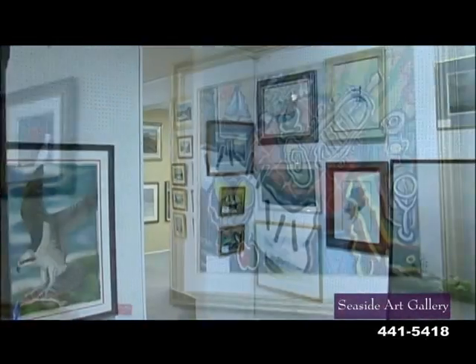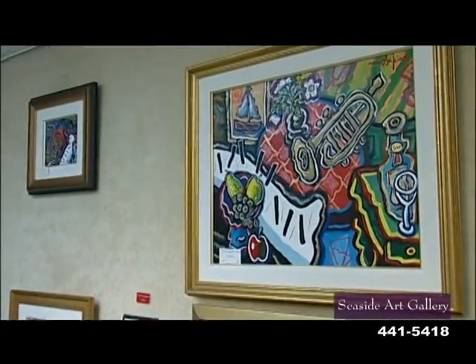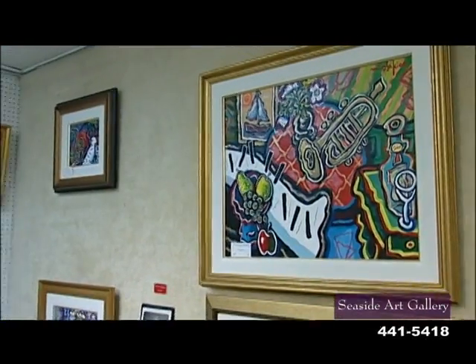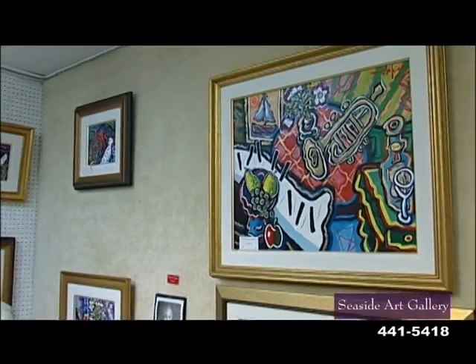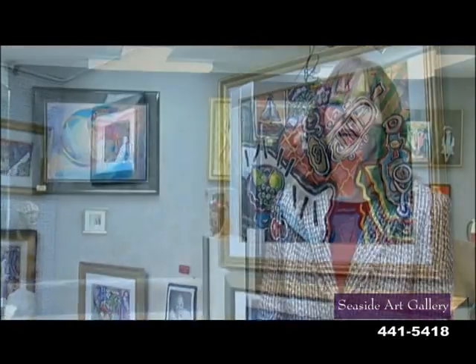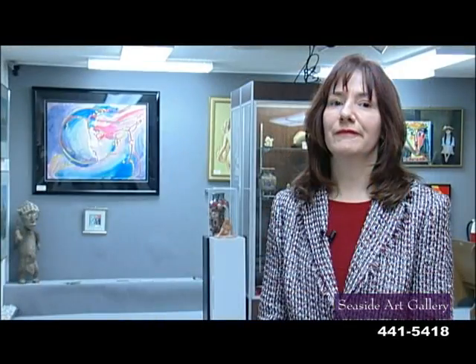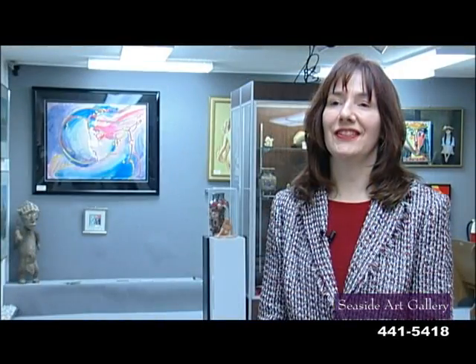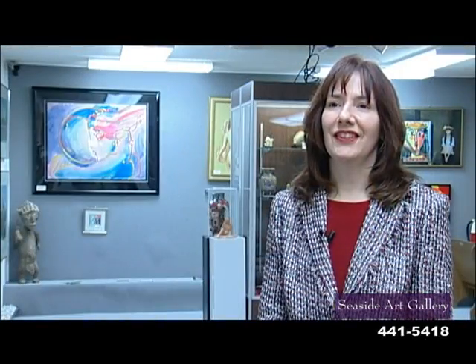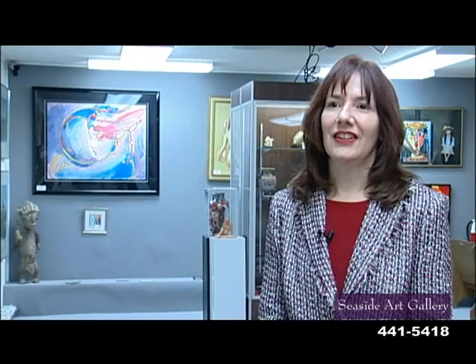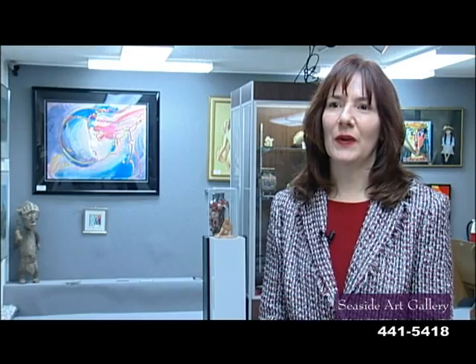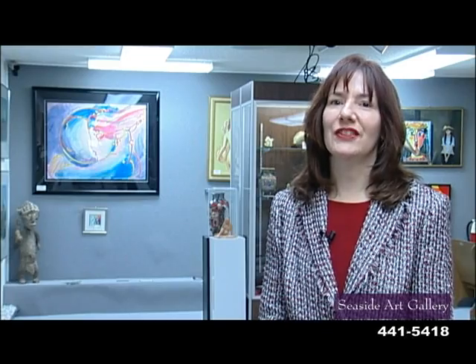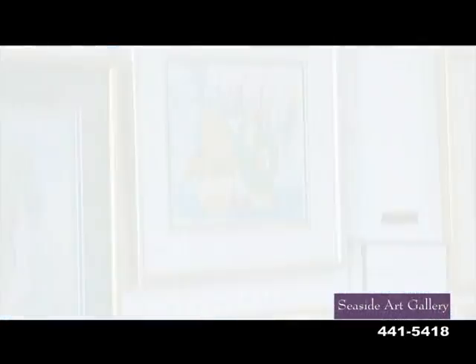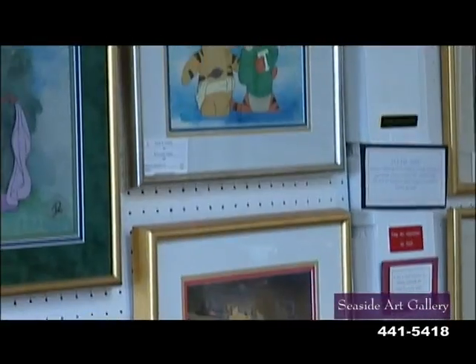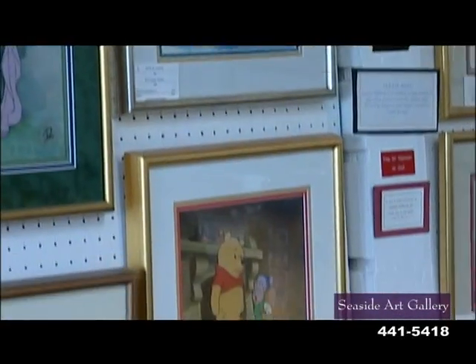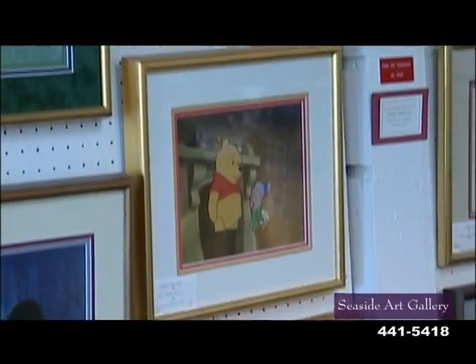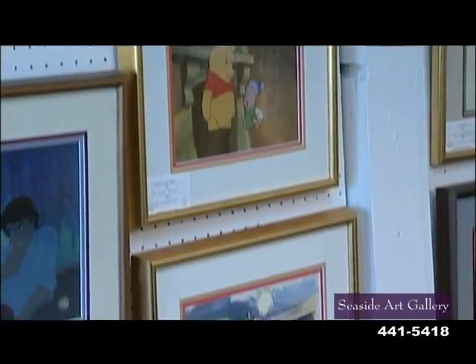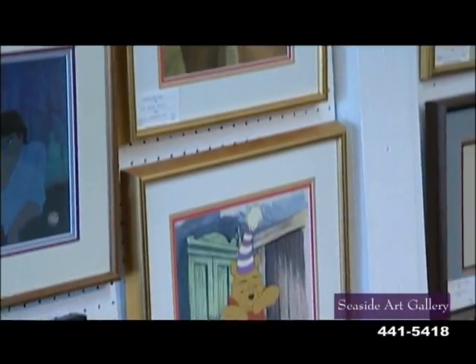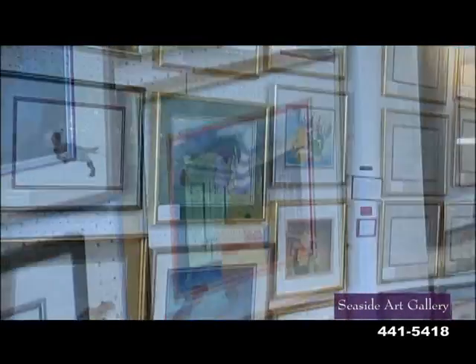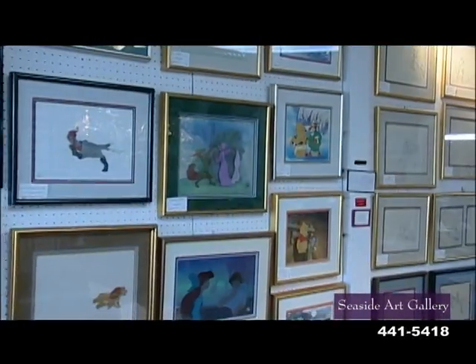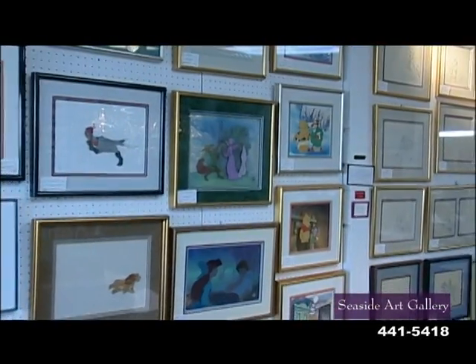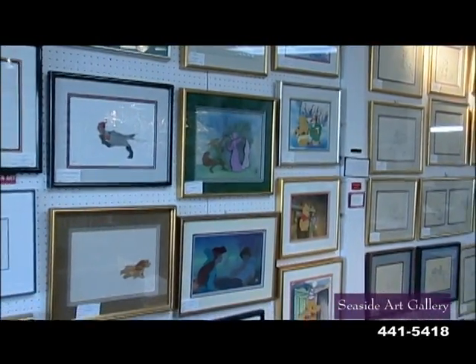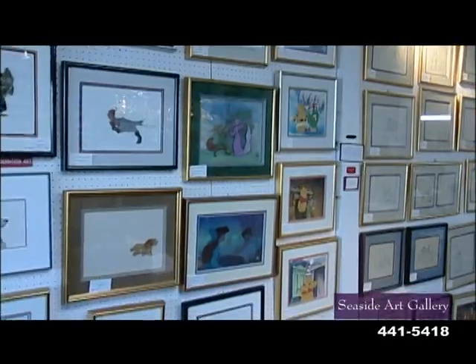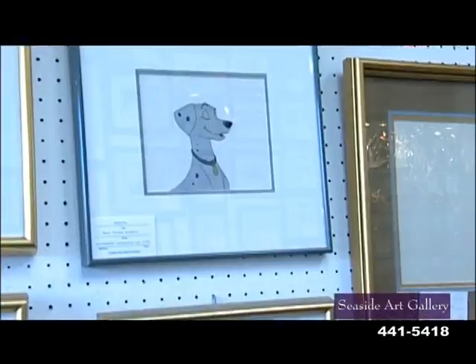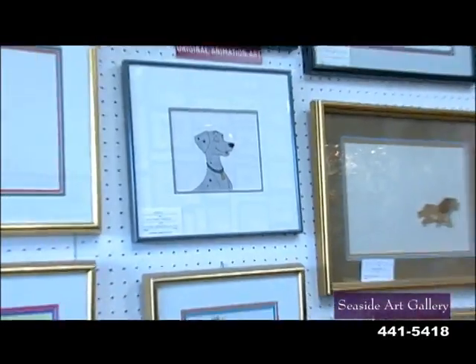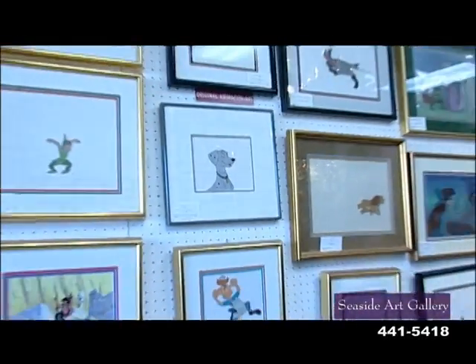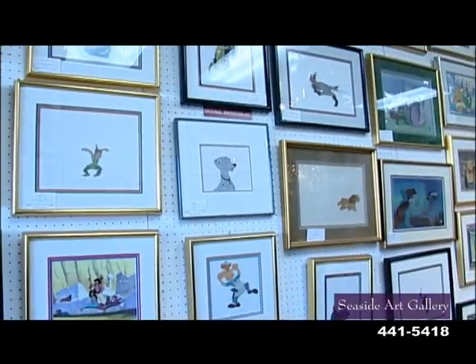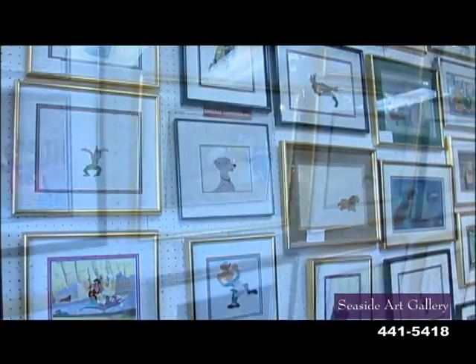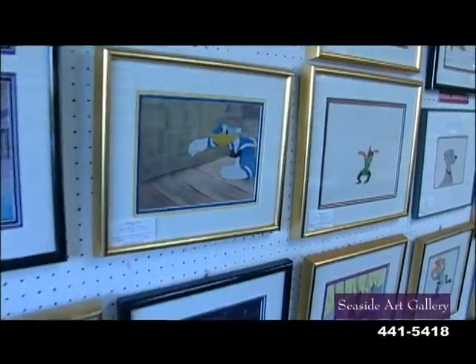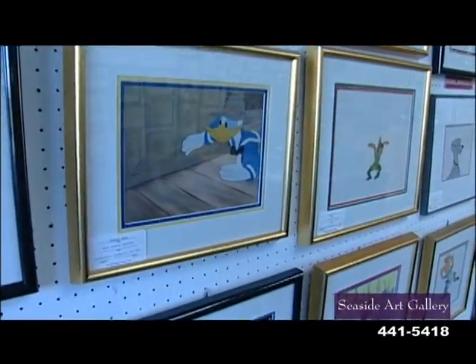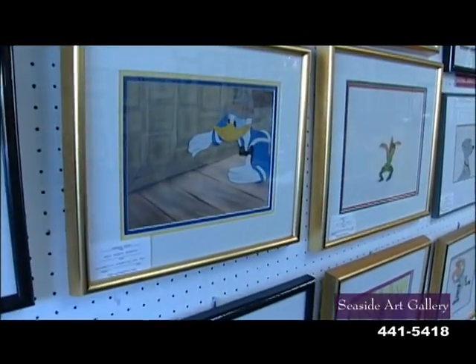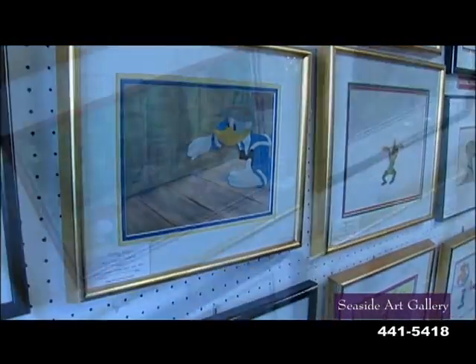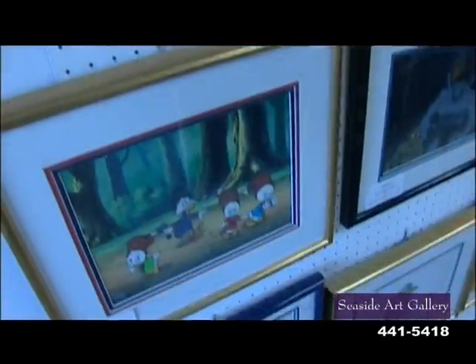One of the most fun things that we handle is the Disney animation art. If you're American, I don't know how in the world you could not enjoy Disney and Warner Brothers and Hanna-Barbera.